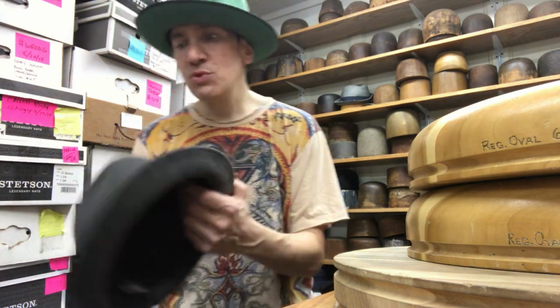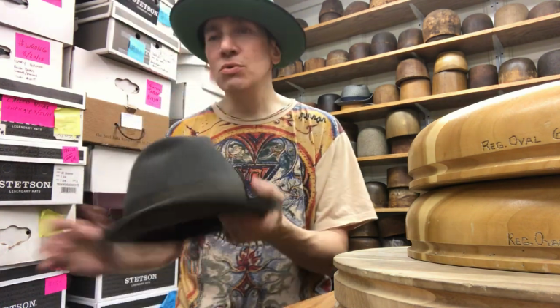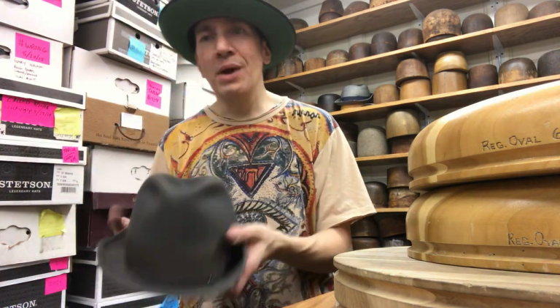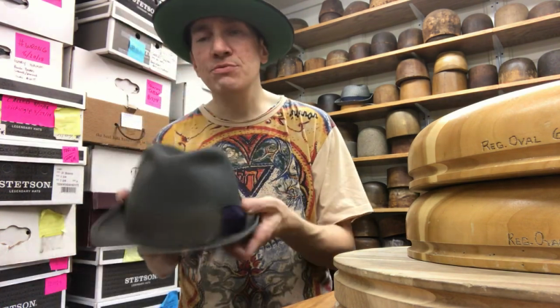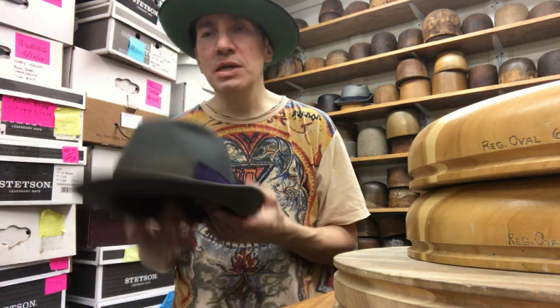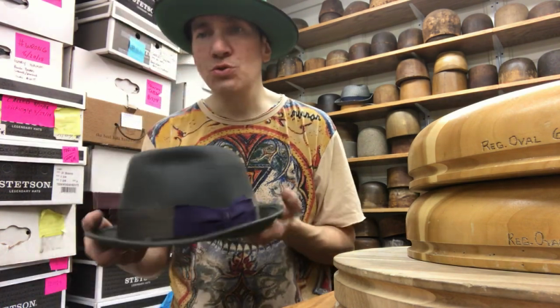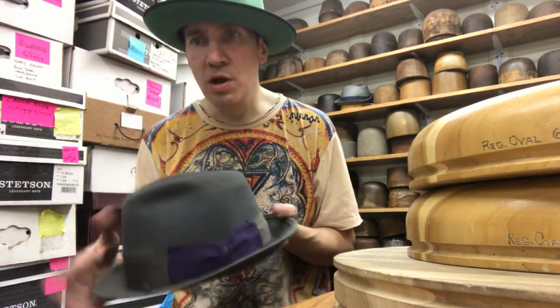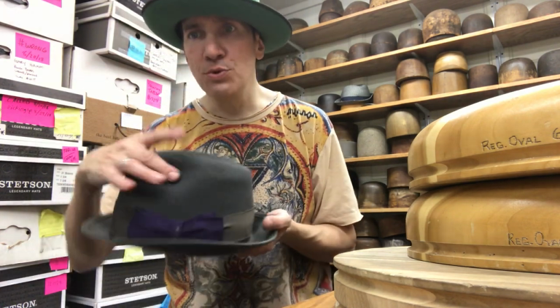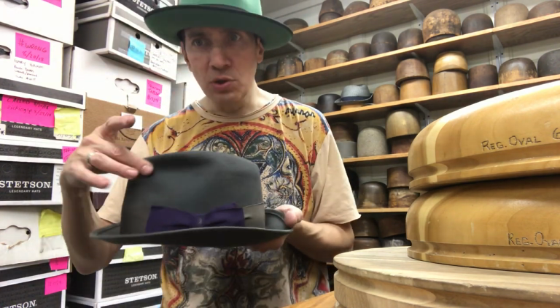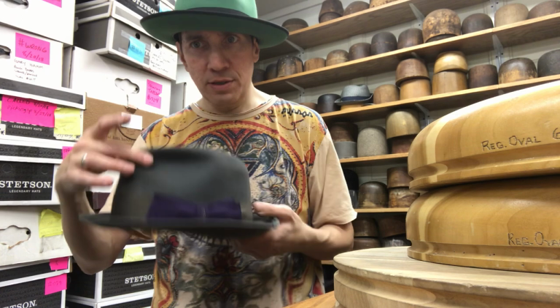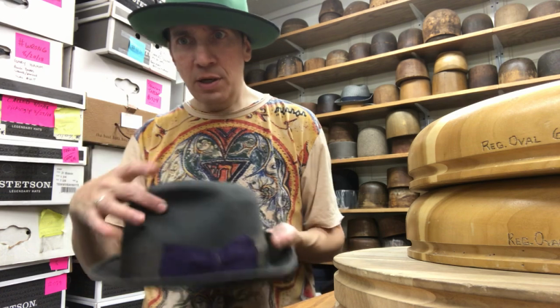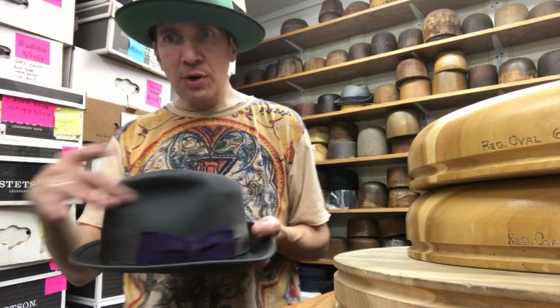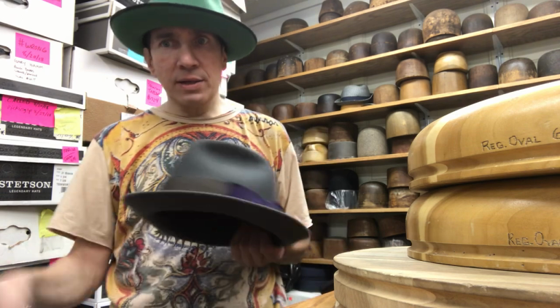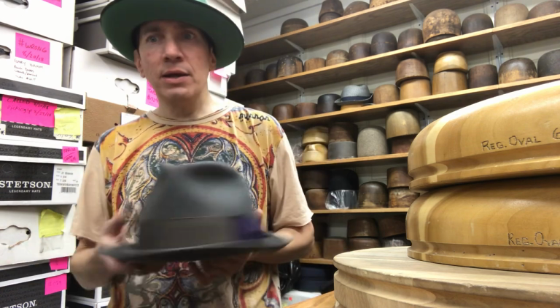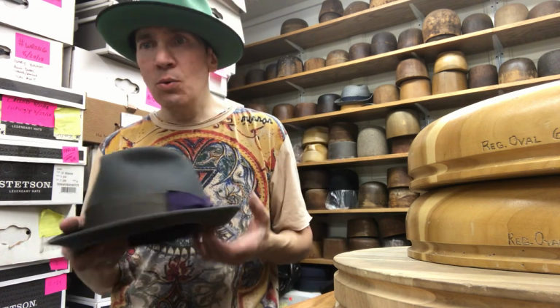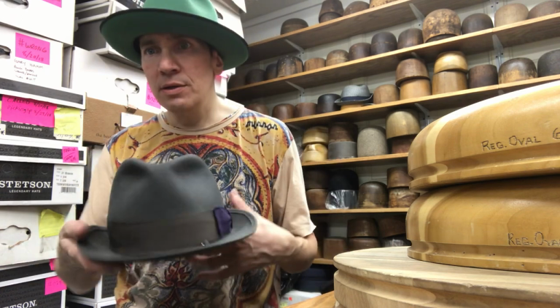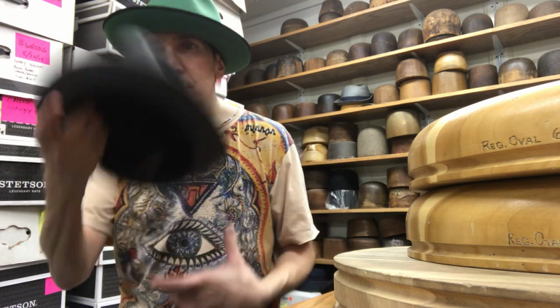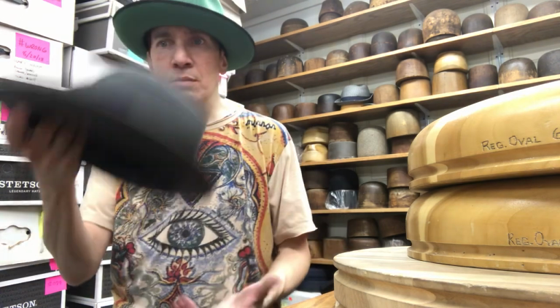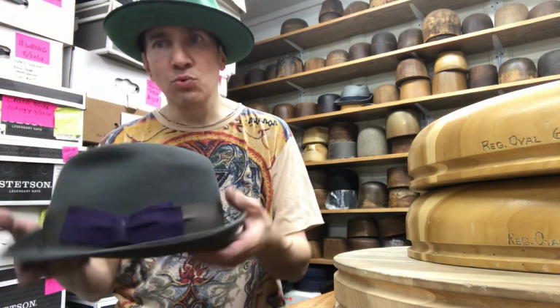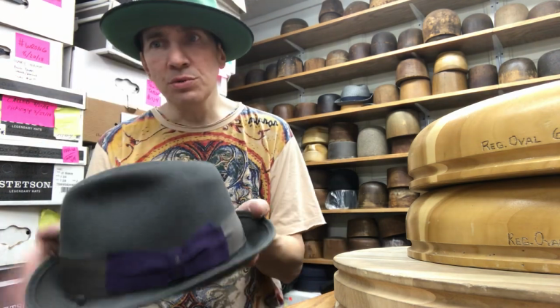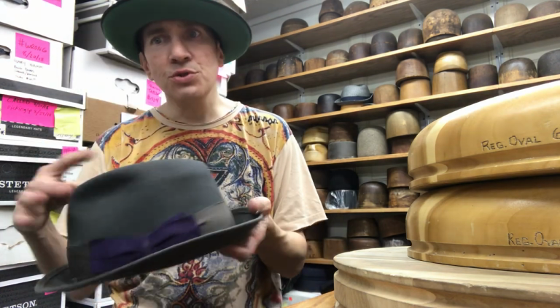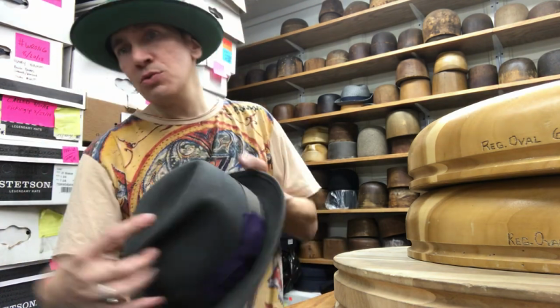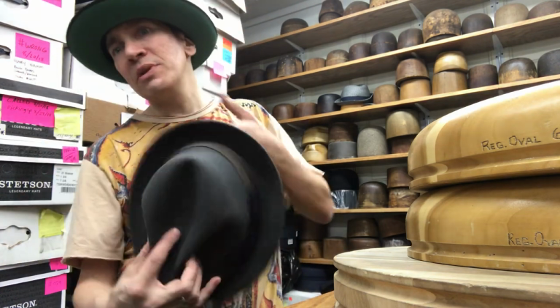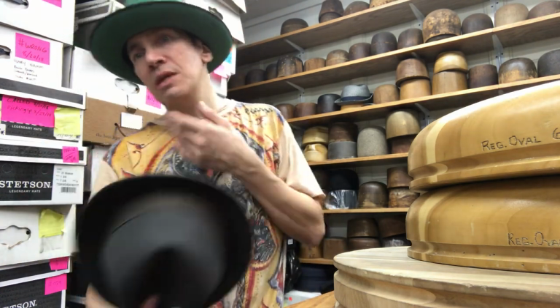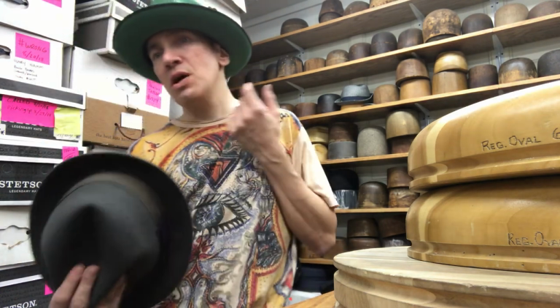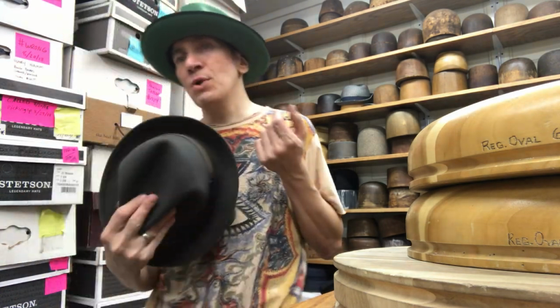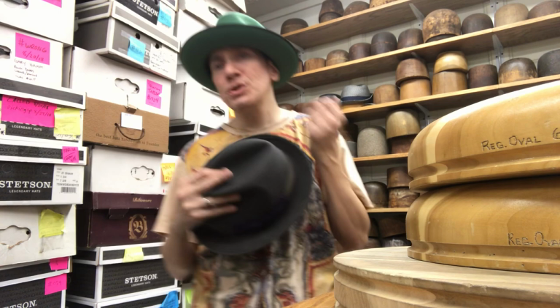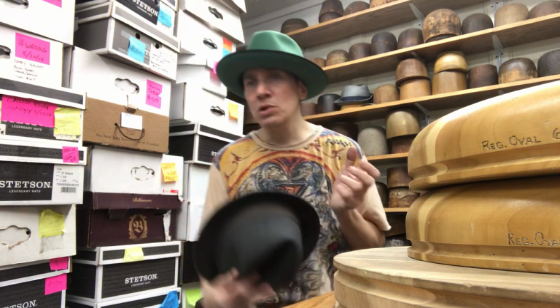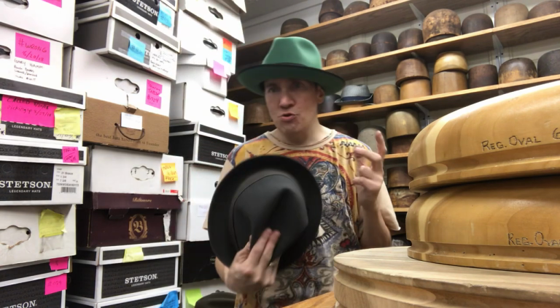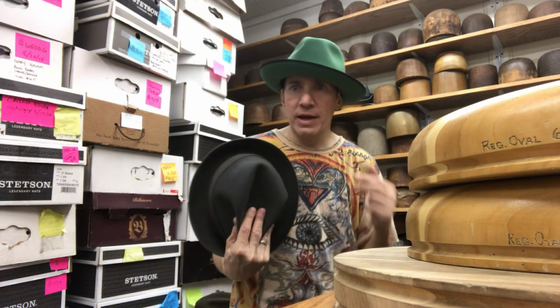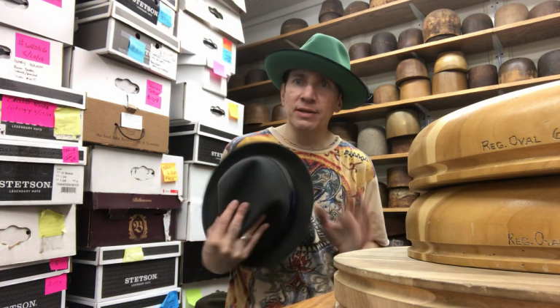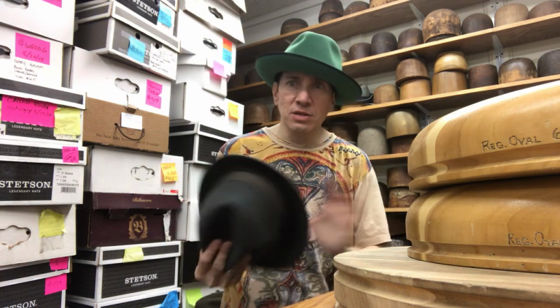First of all, you have to keep it dry if you're rolling it. Your hat can get wet, it can be rolled — you just can't do them at the same time. Only roll a dry hat, that's it.